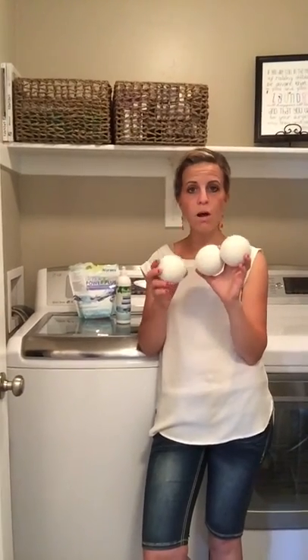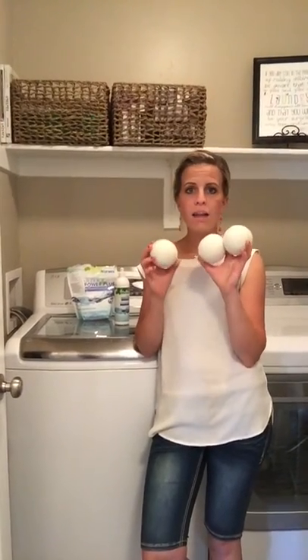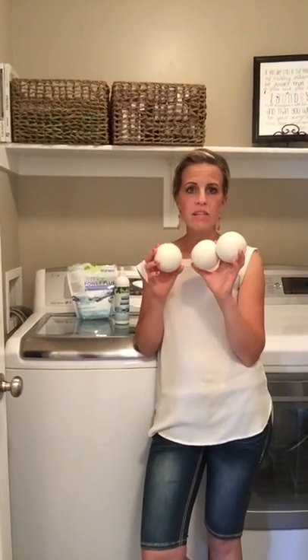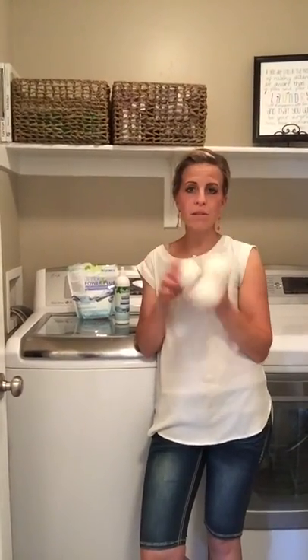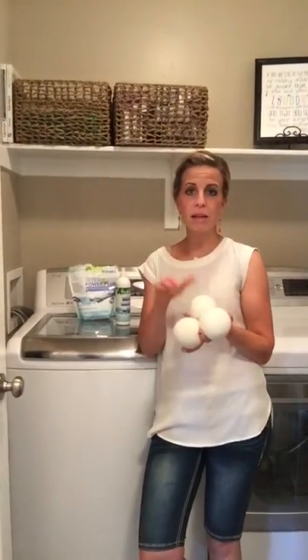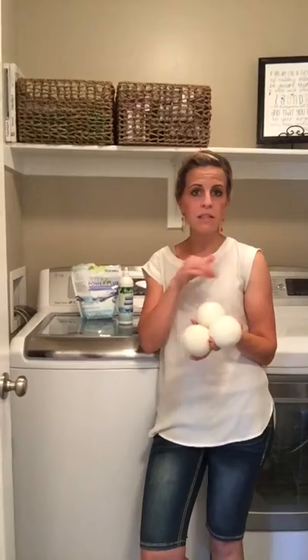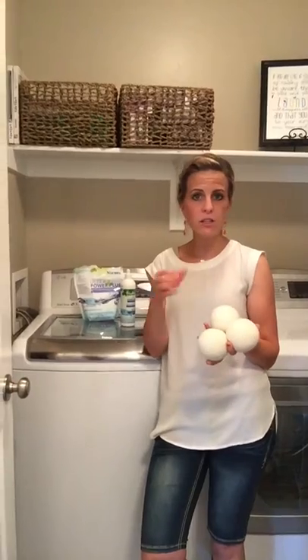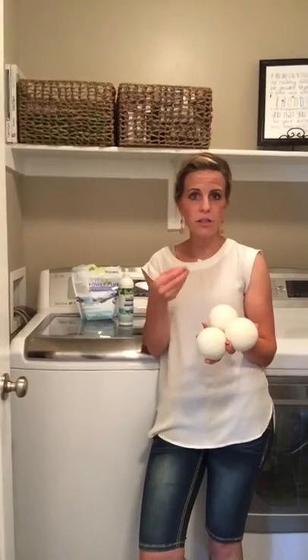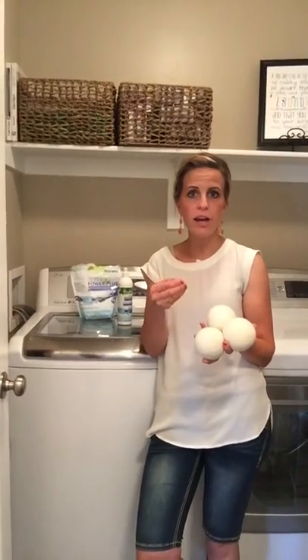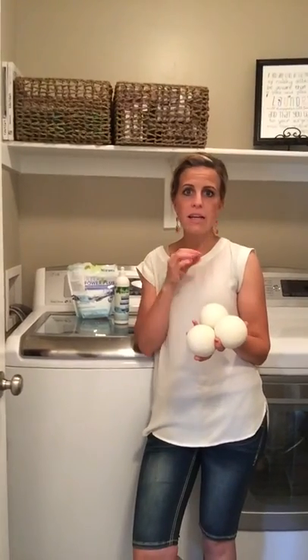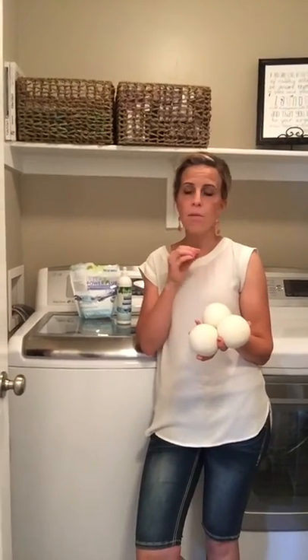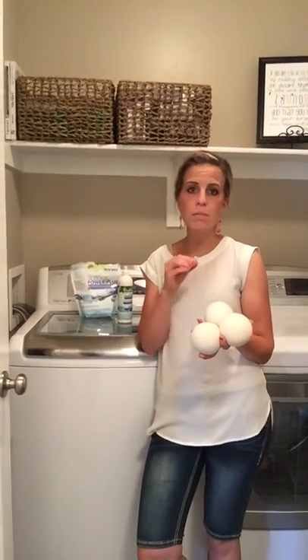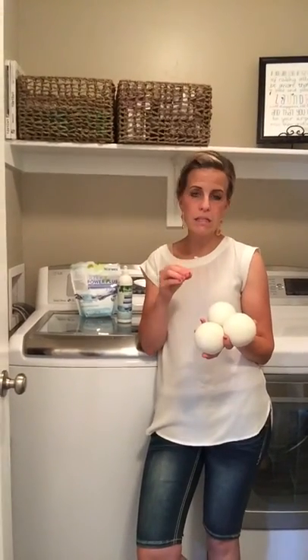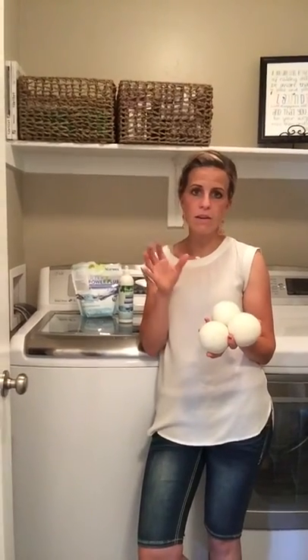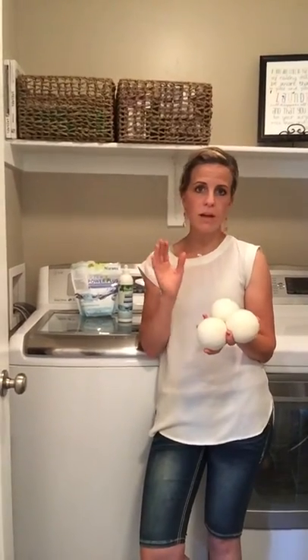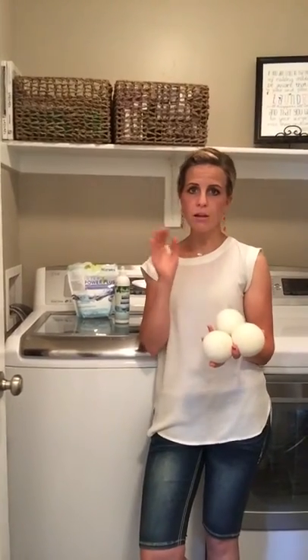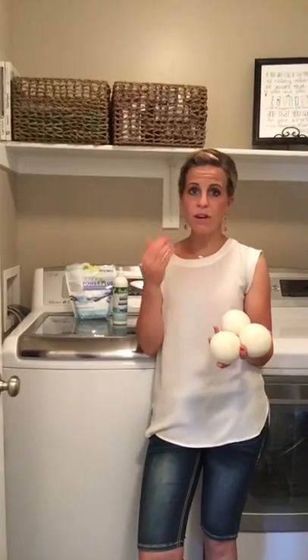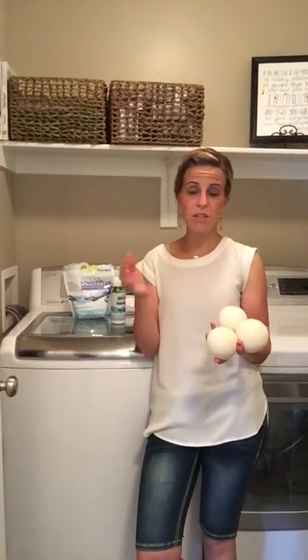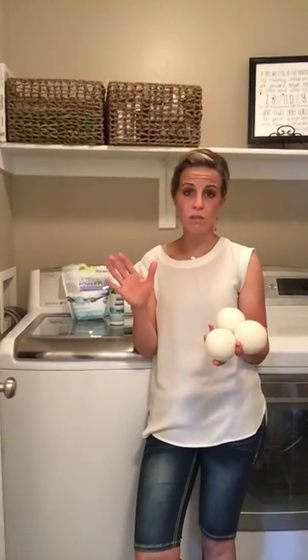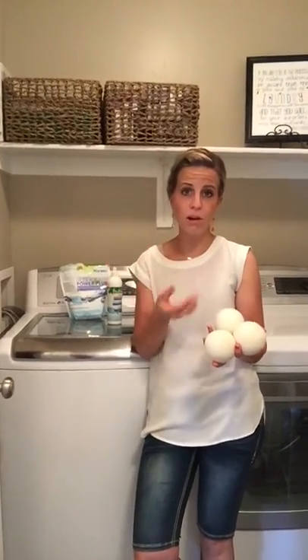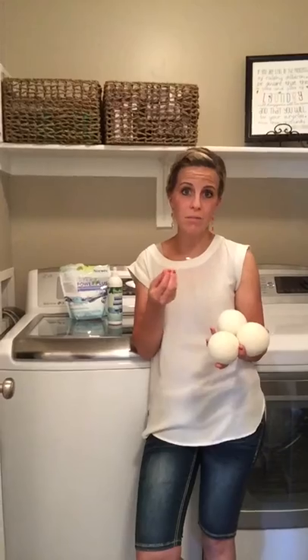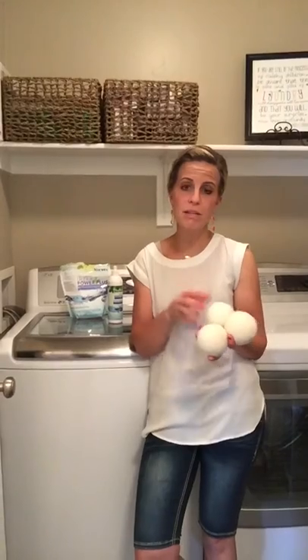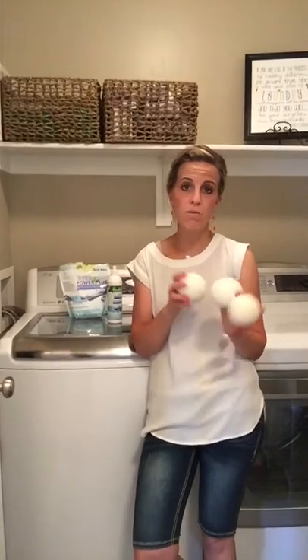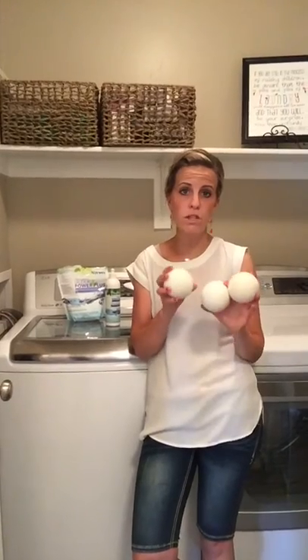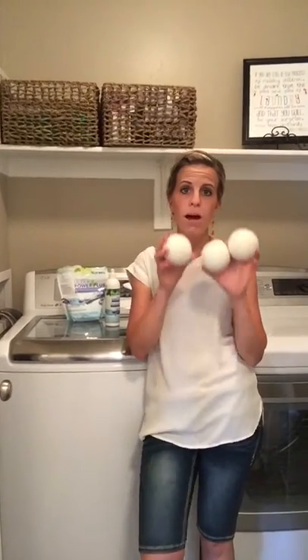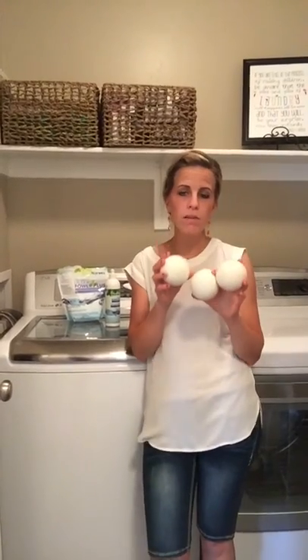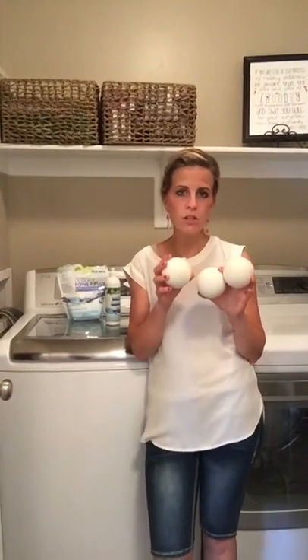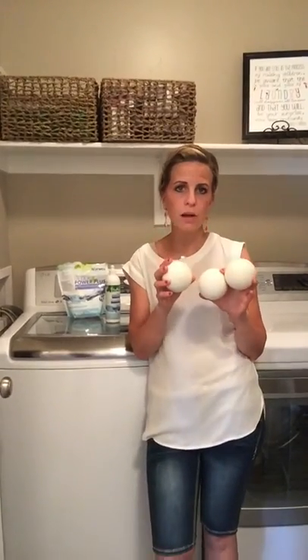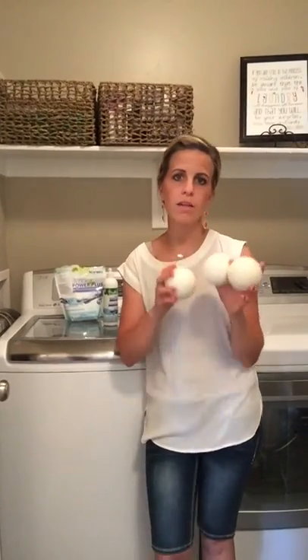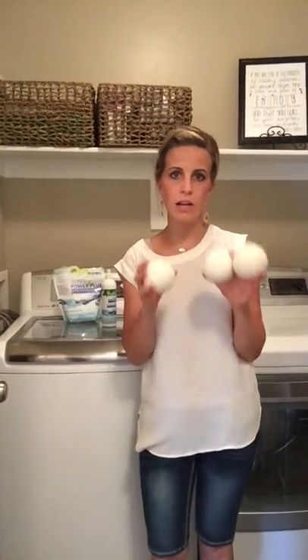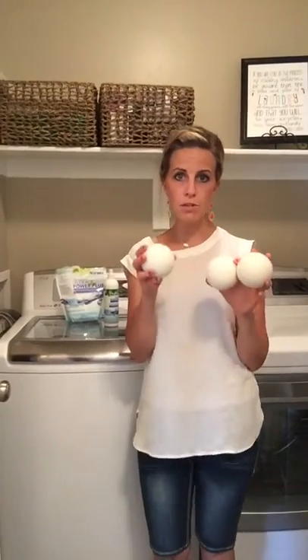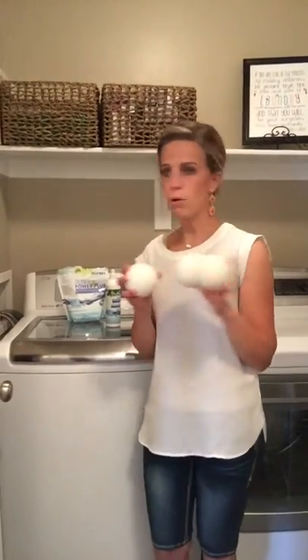I love these. I find my lint tray is minimal — I can wash five to ten loads before I need to empty it because it's just not full. I love what these are doing and I love that they're getting chemicals out of my home.